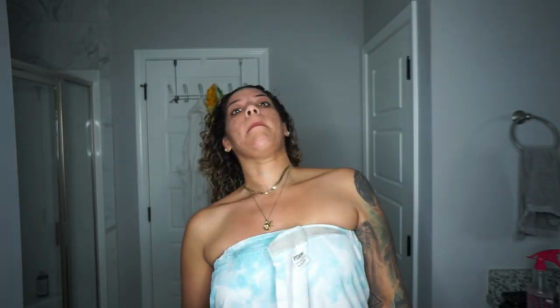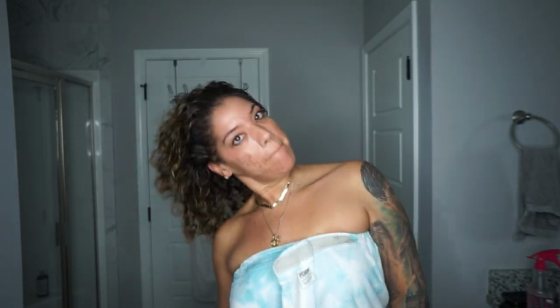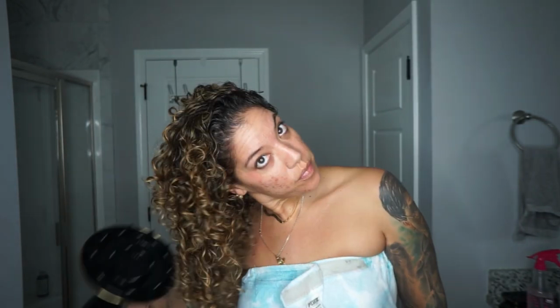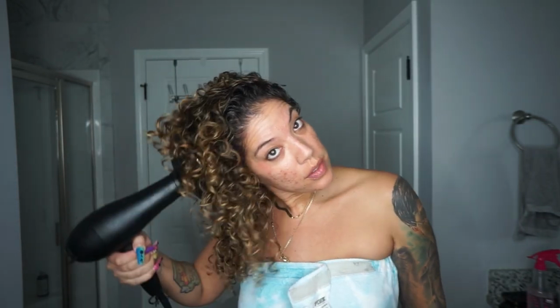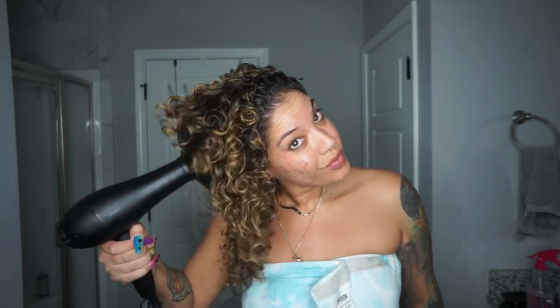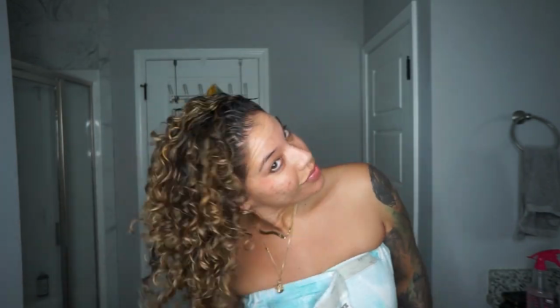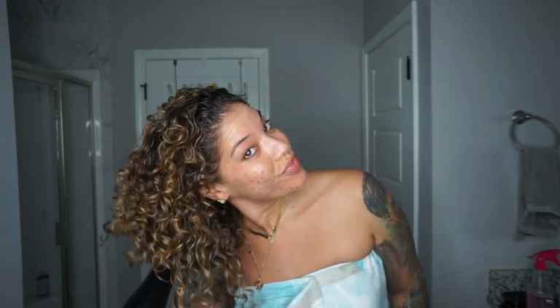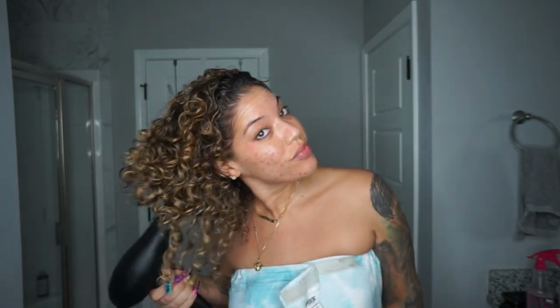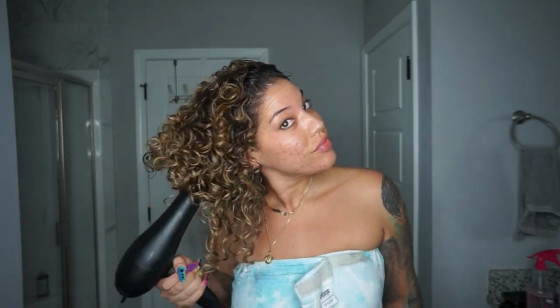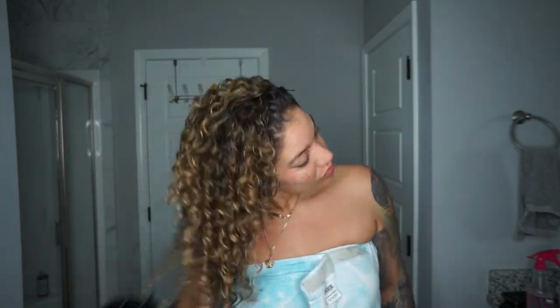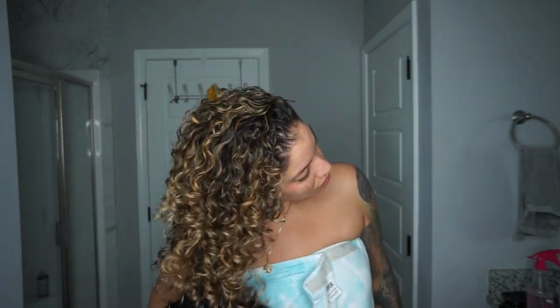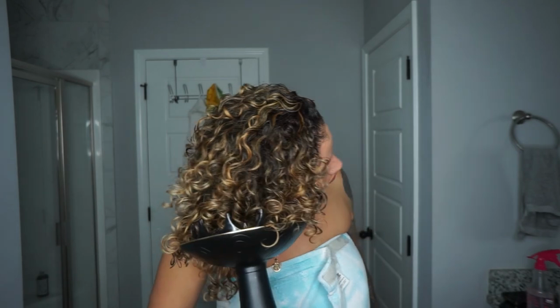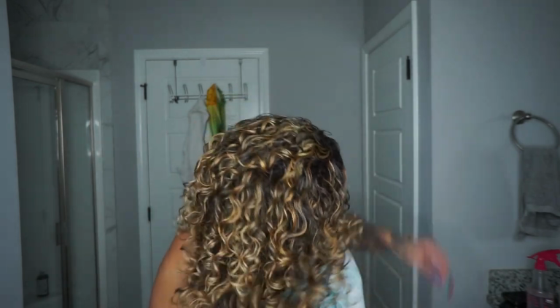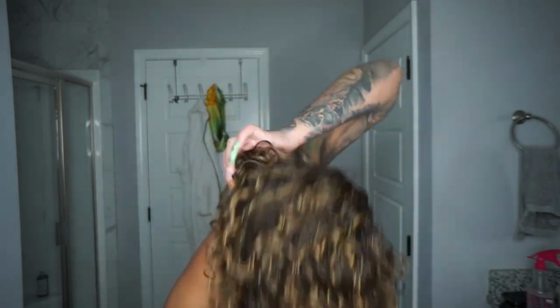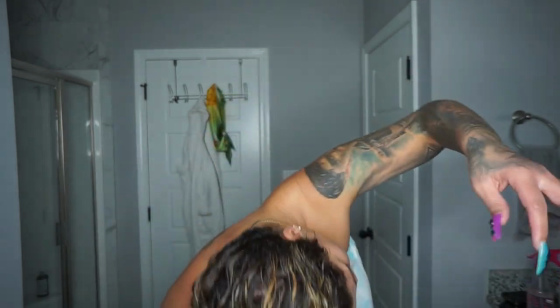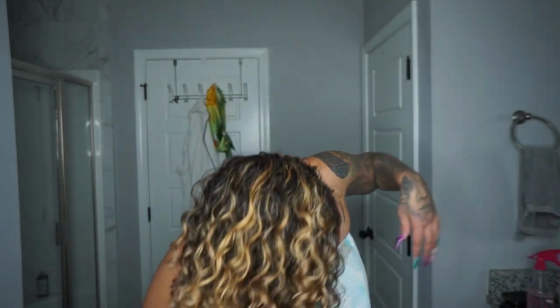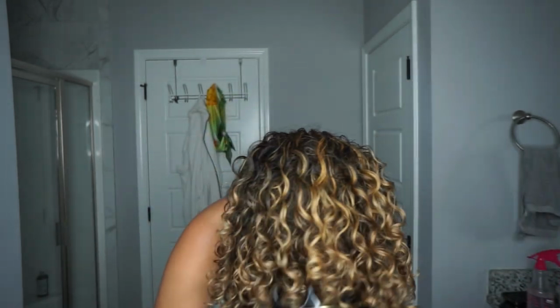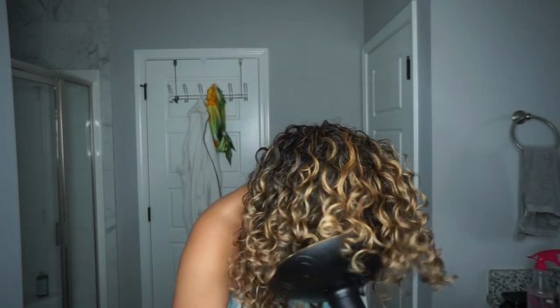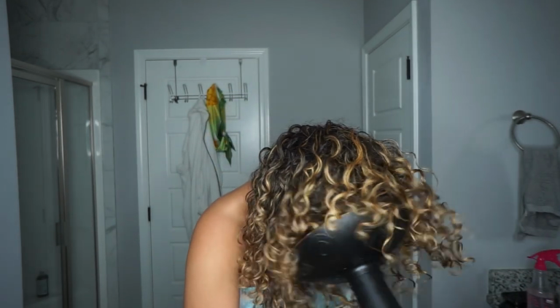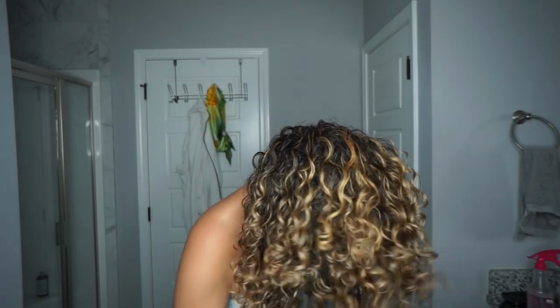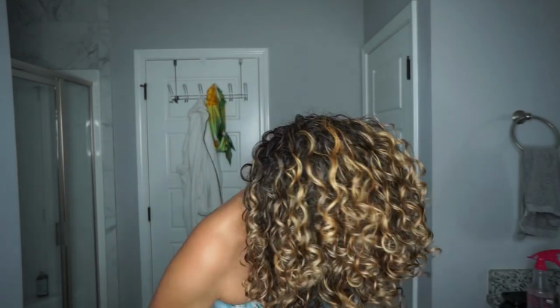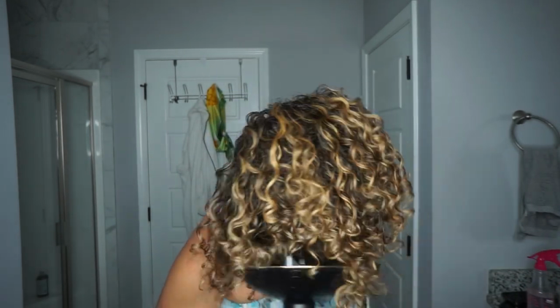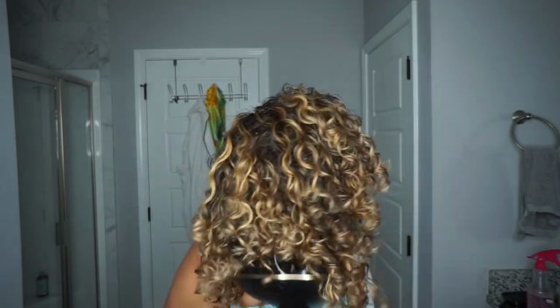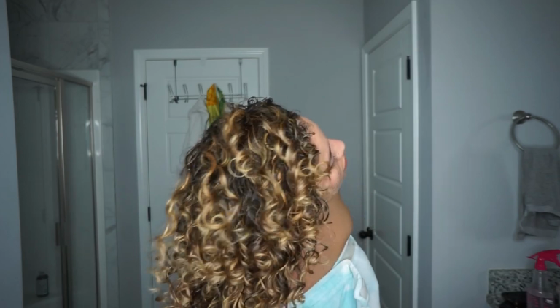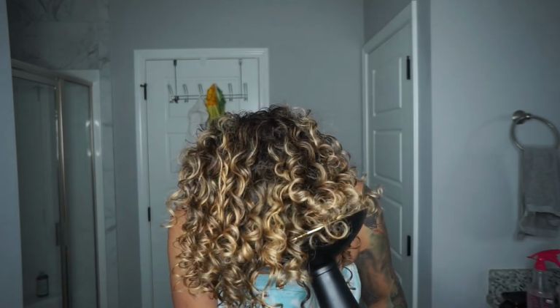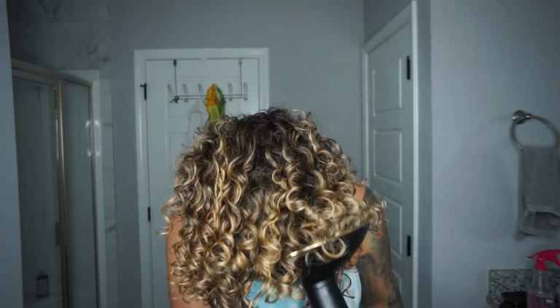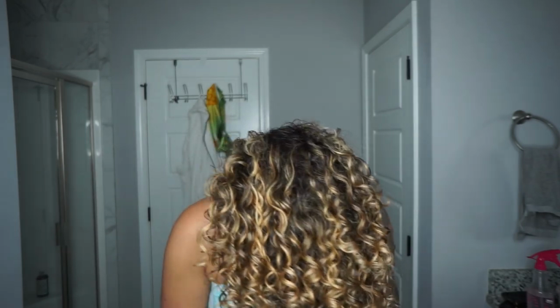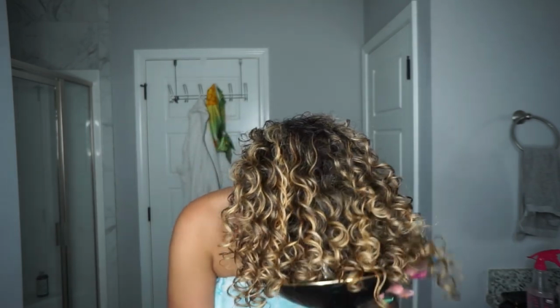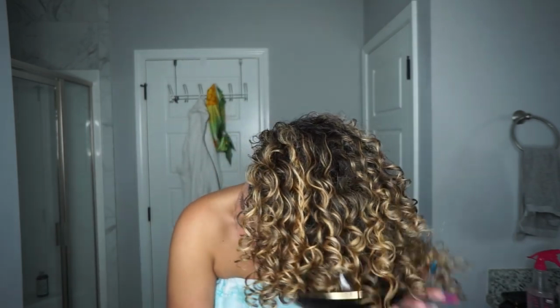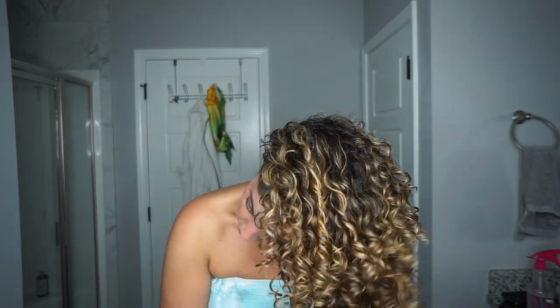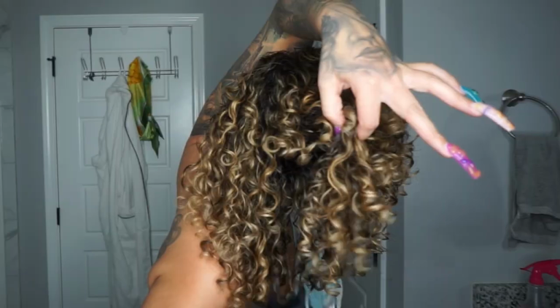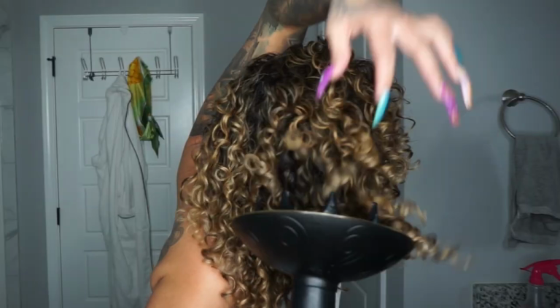You can start to see the bounce starting to shape already, and this is definitely a faster dry time — my hair has never dried as fast. I wish I had set a timer. I think I'm going to have to give you guys another video showing just how fast my hair dried.